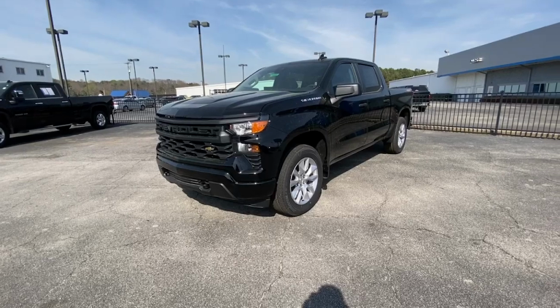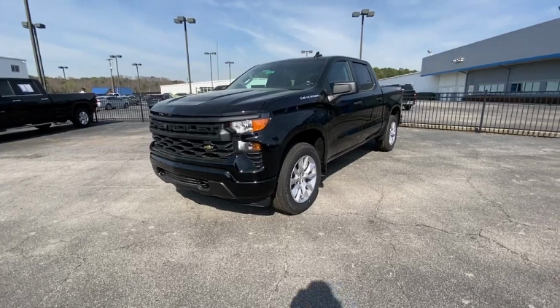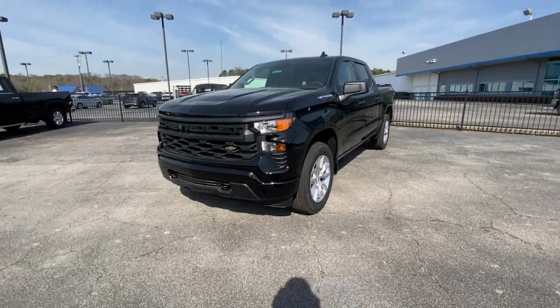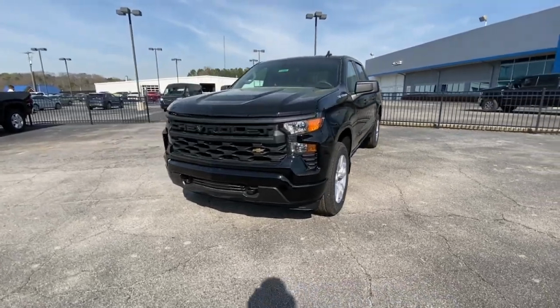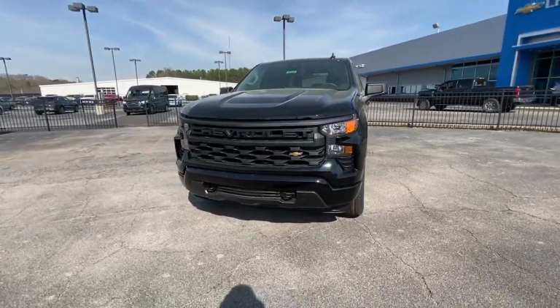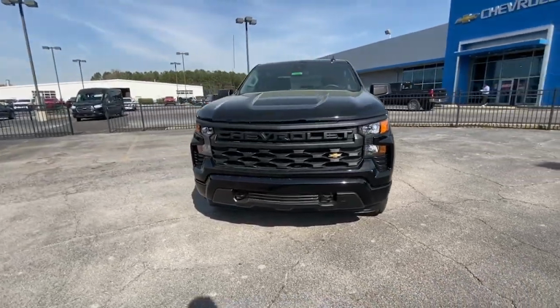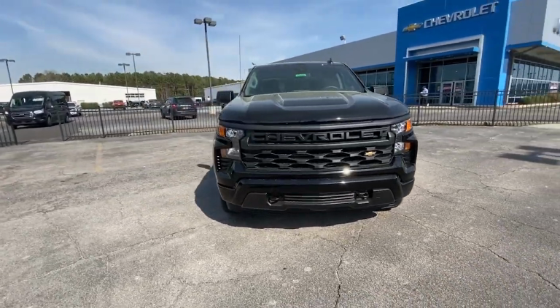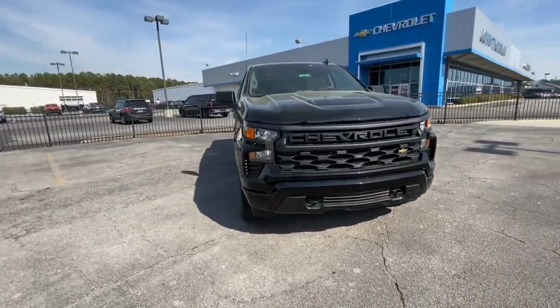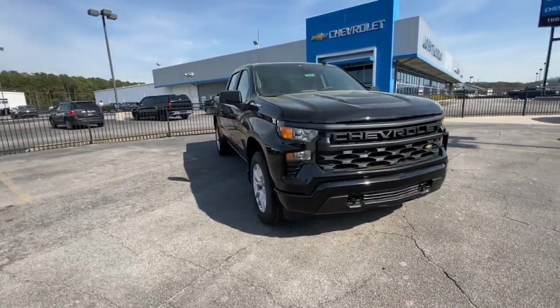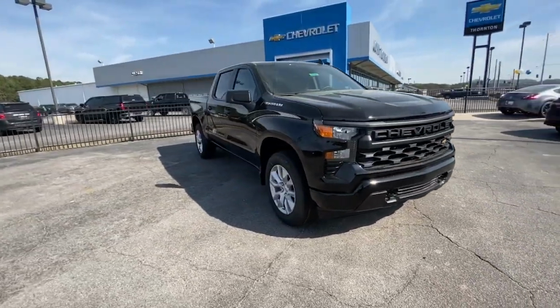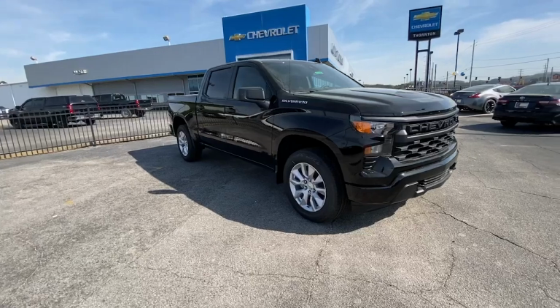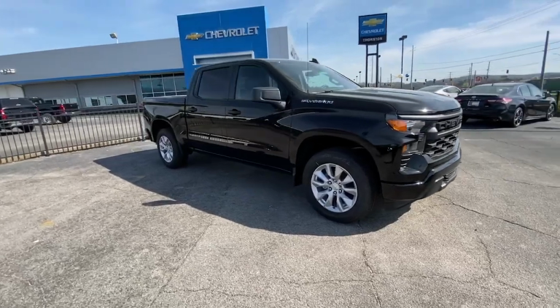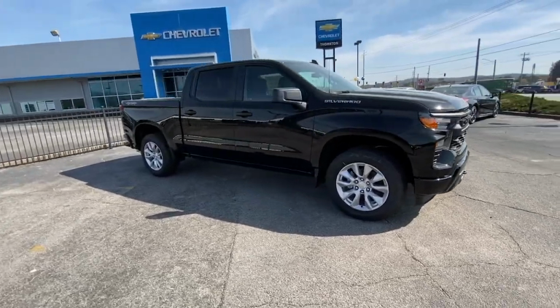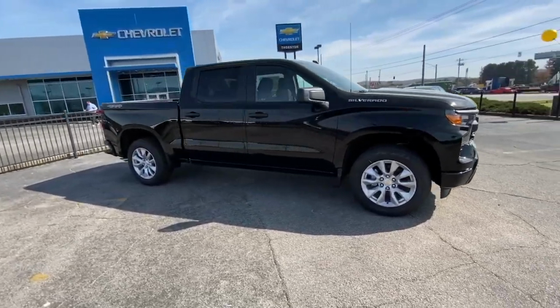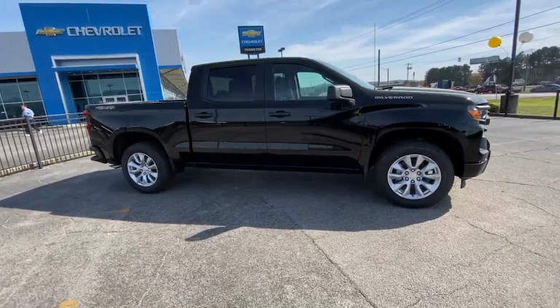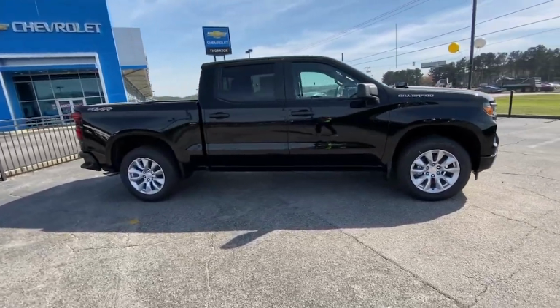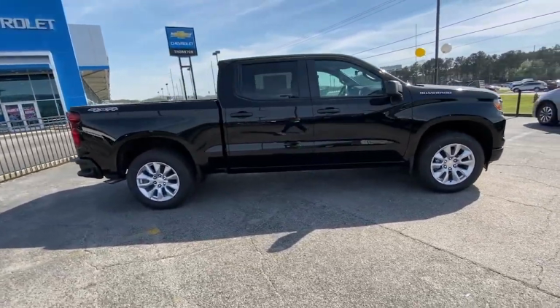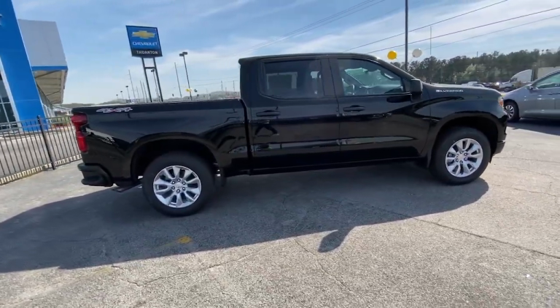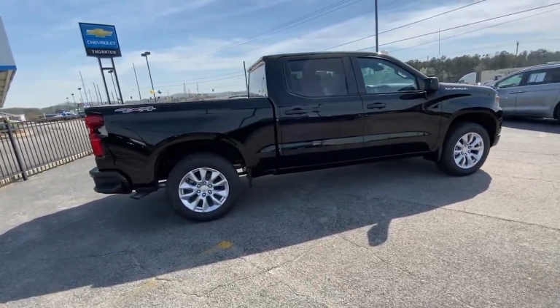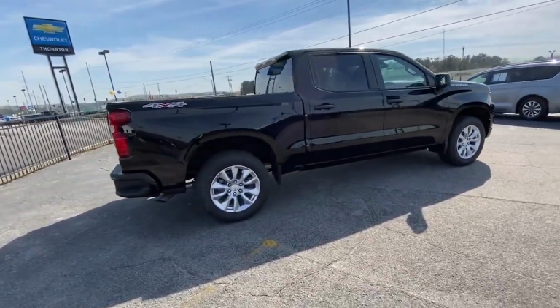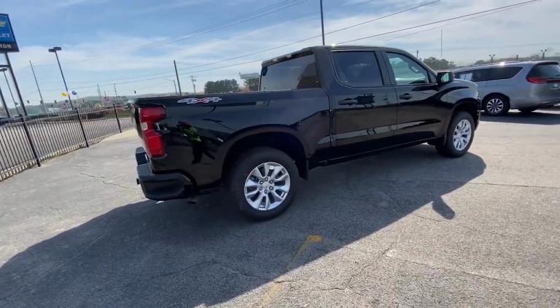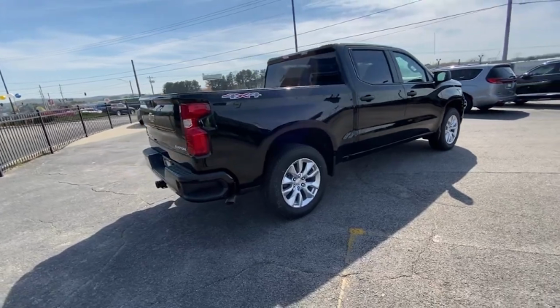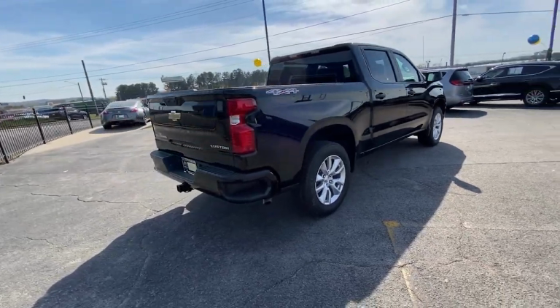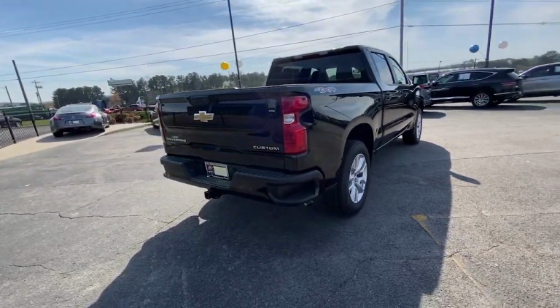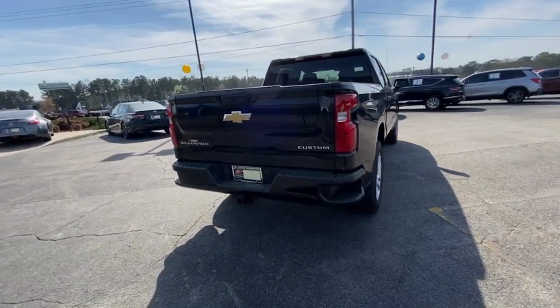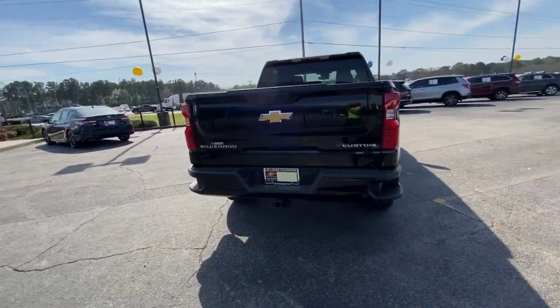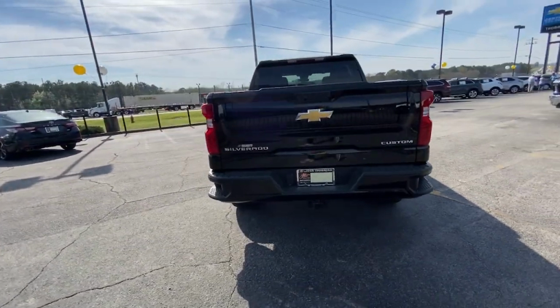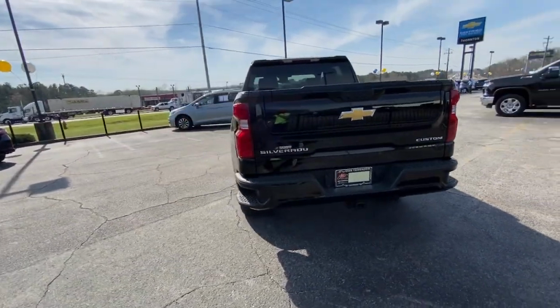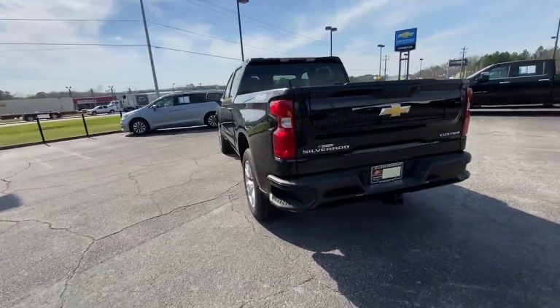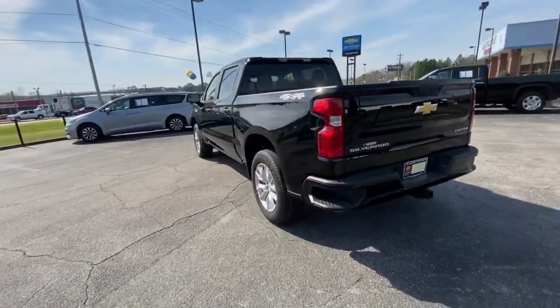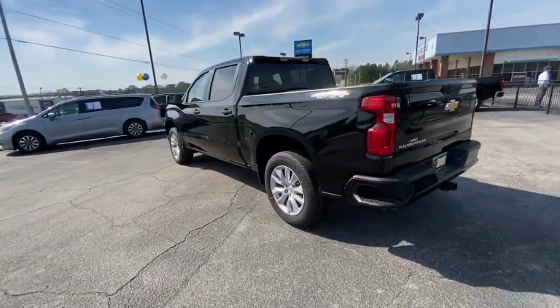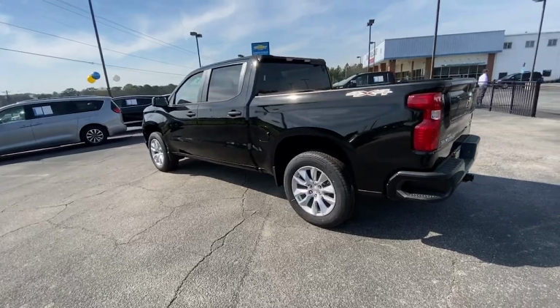Enjoy the view of this 2023 Chevrolet Silverado 1500. Stay connected on the worksite in the full size Silverado 1500 pickup. Its smooth agile ride keeps you comfortable while its rugged strength gets the job done.